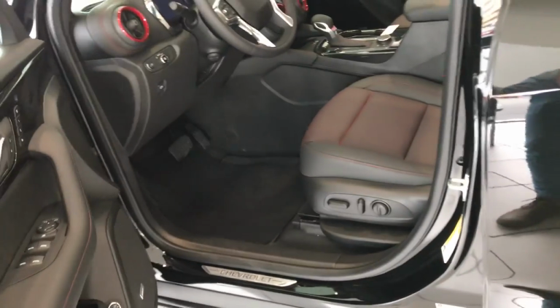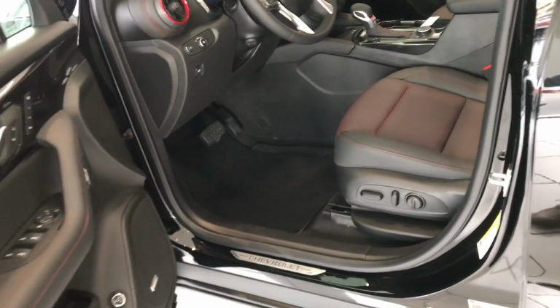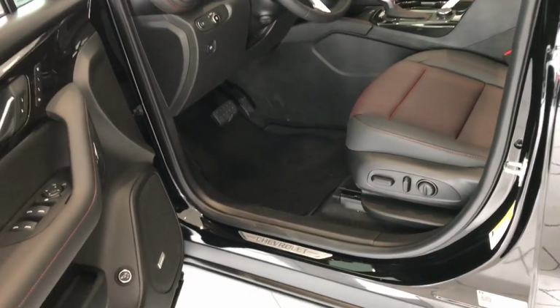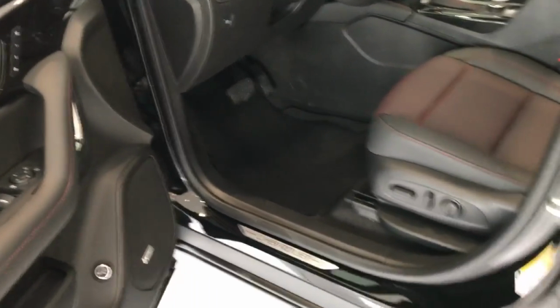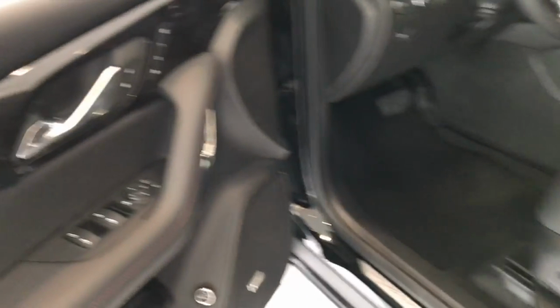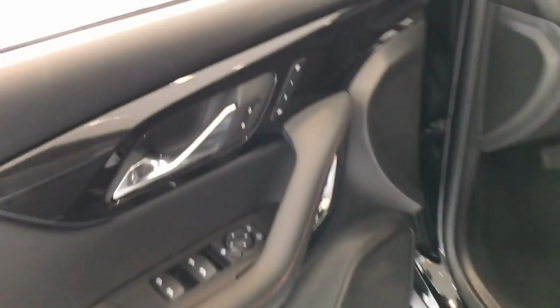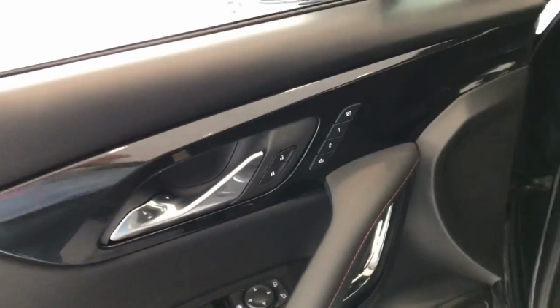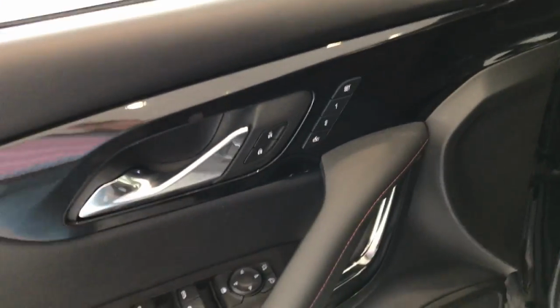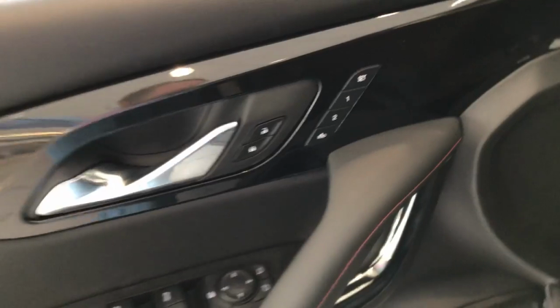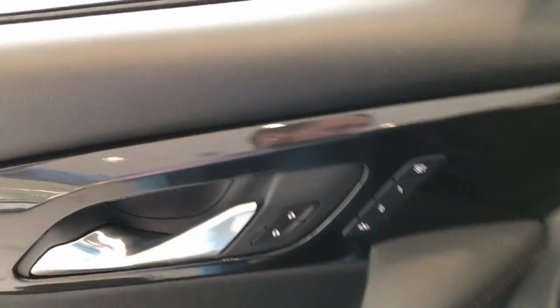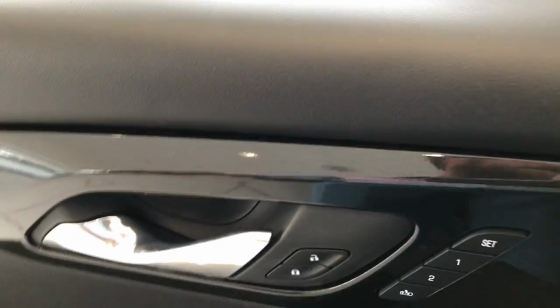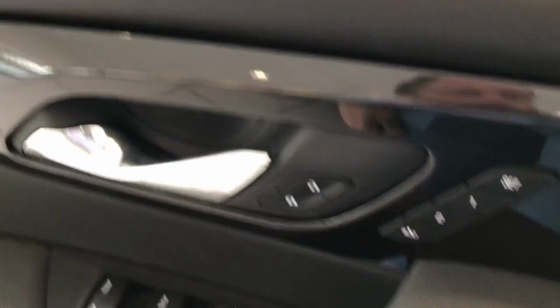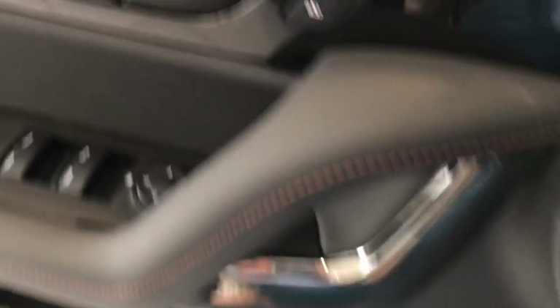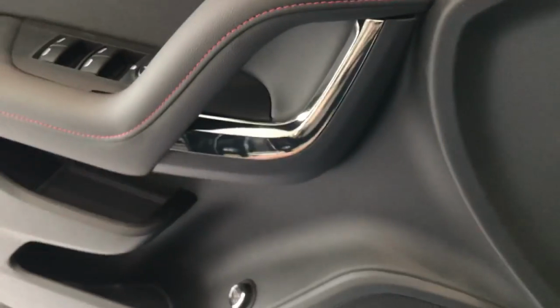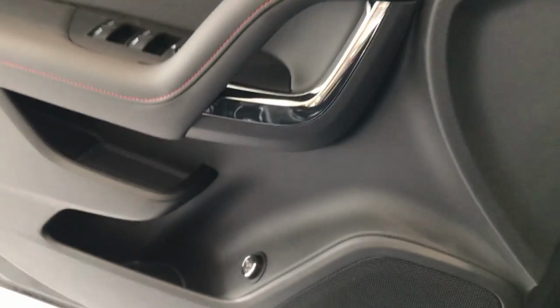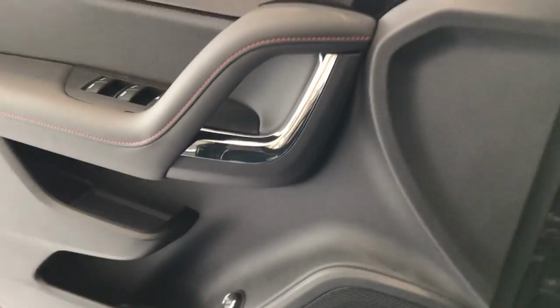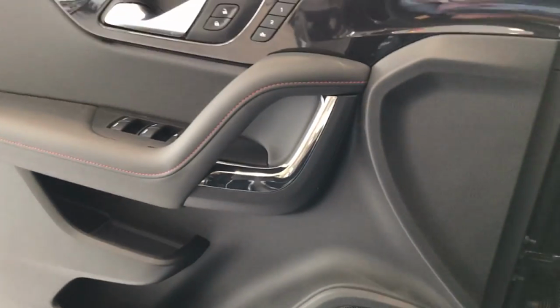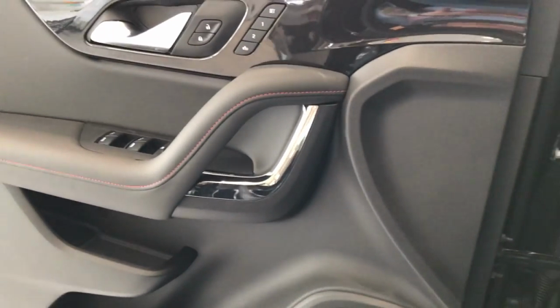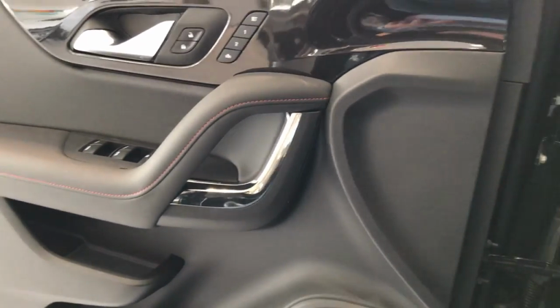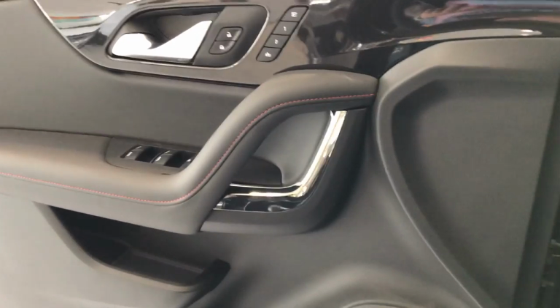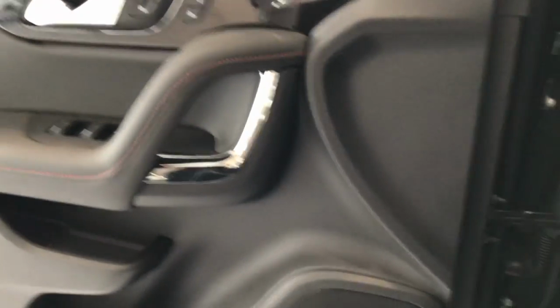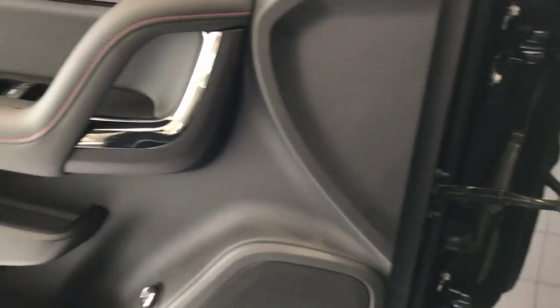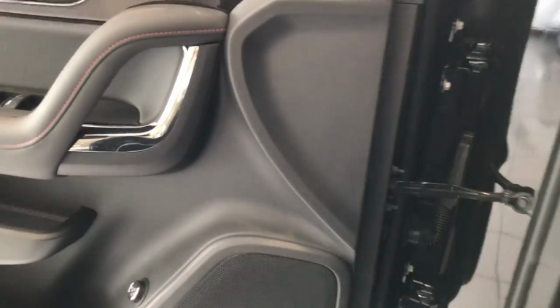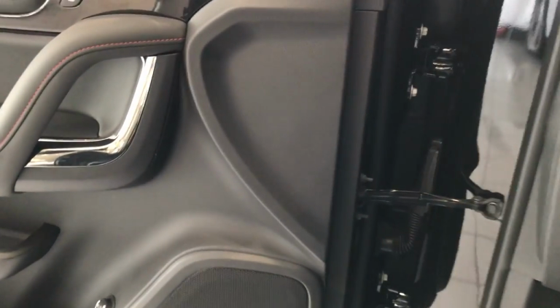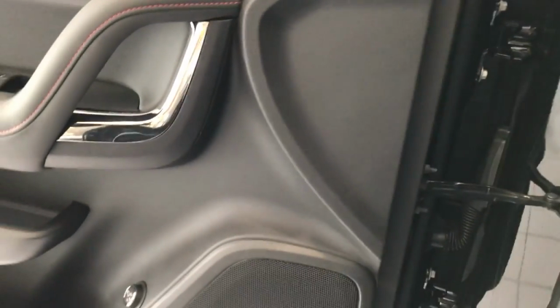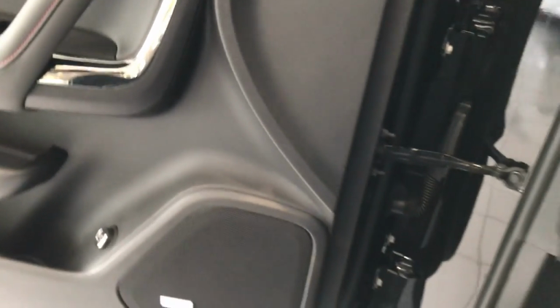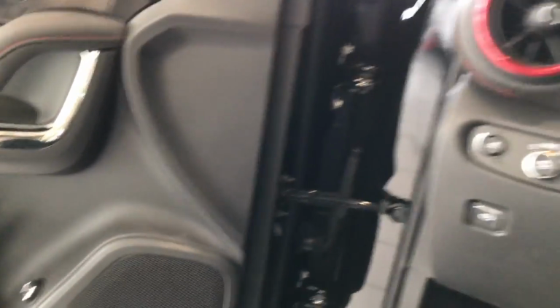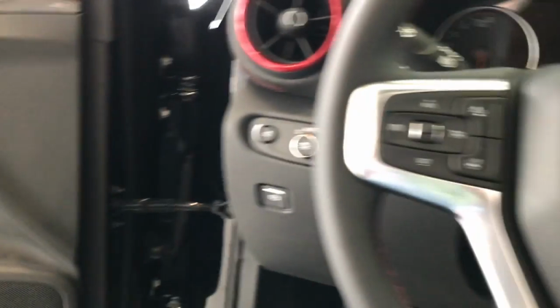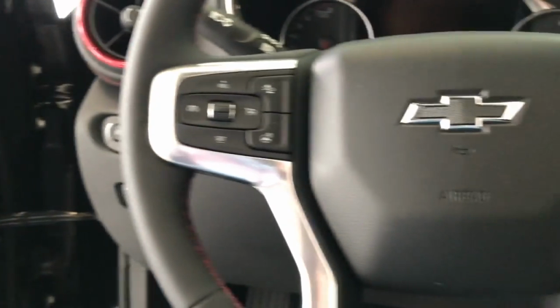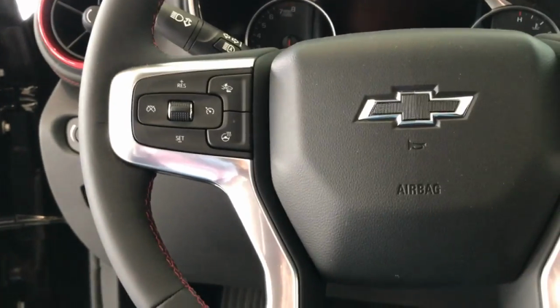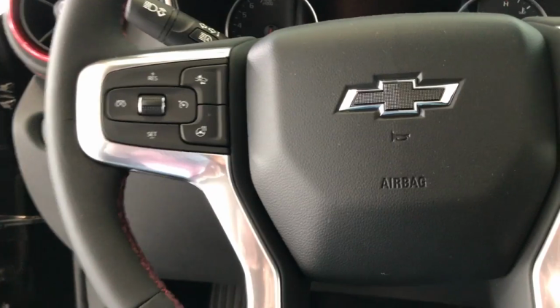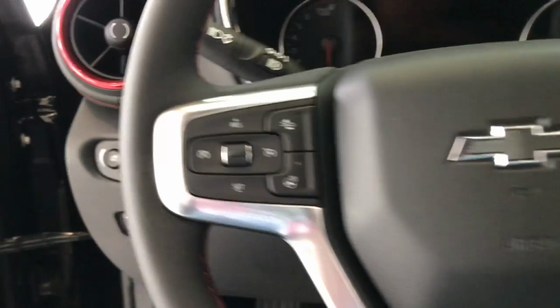We do have keyless entry on these, which is another neat feature — the fob just needs to be in your pocket. Now this one has the memory seats, so you and whoever else is driving — as most human beings are different sizes — you'll be able to set the mirrors, seats, and all that stuff to your preference.